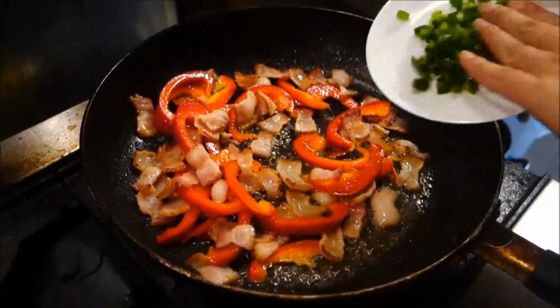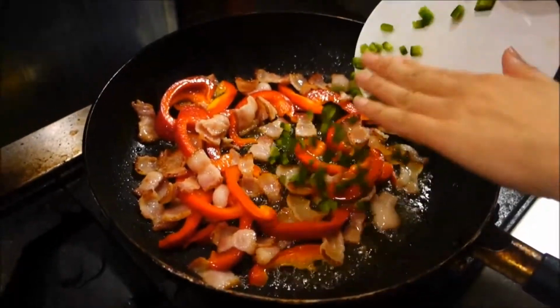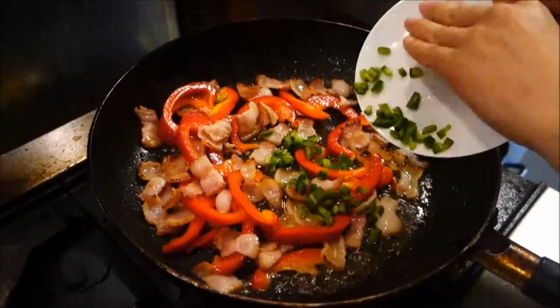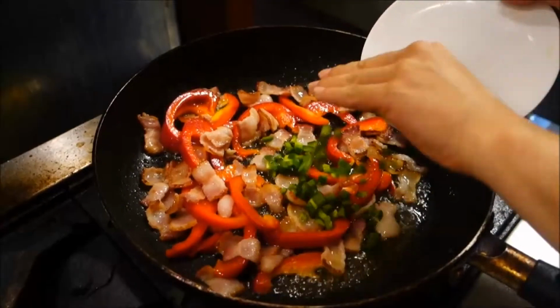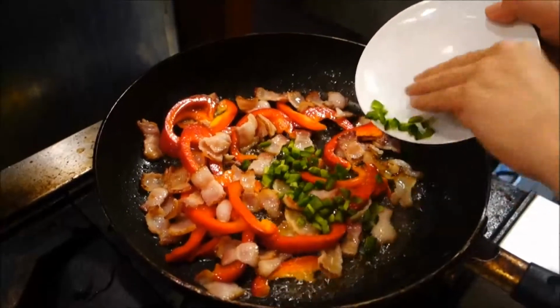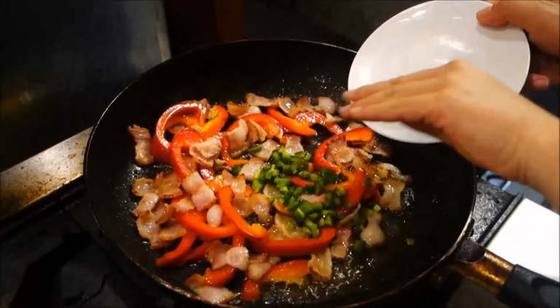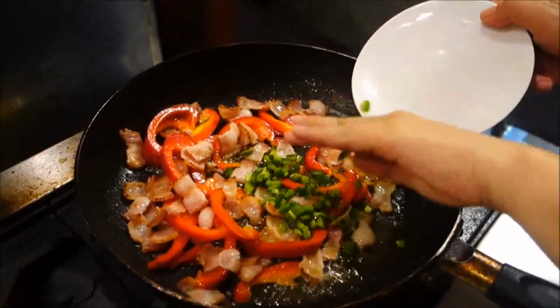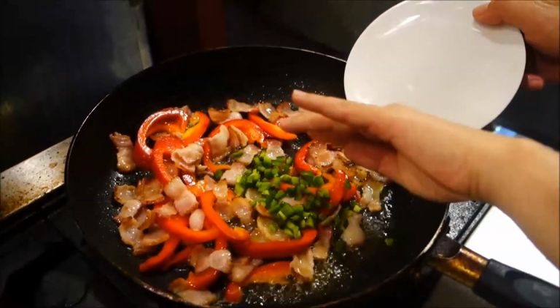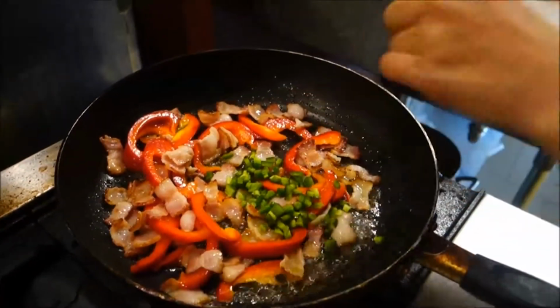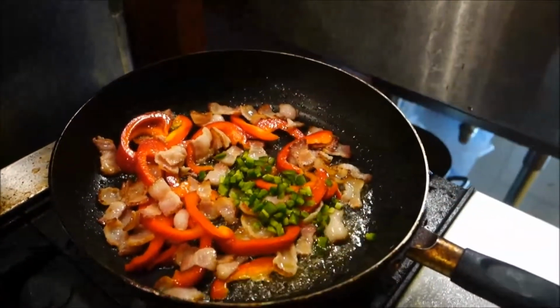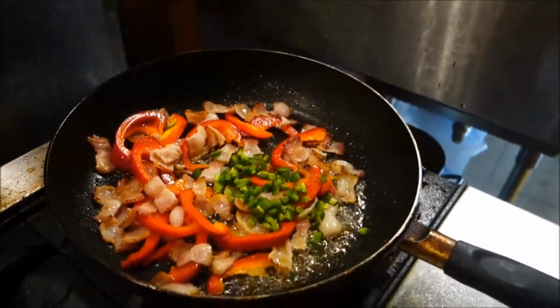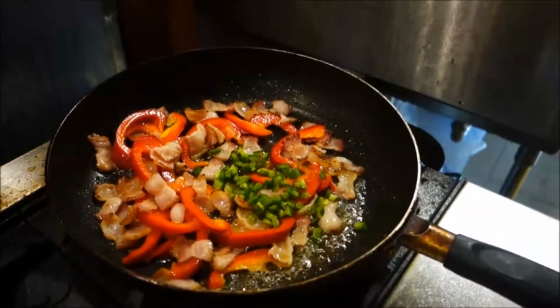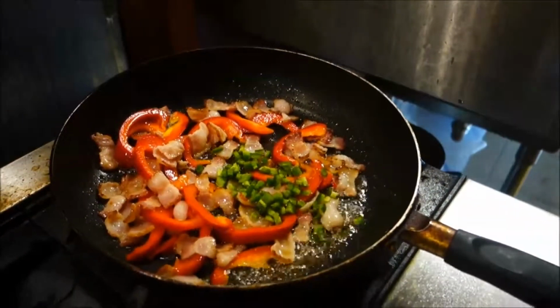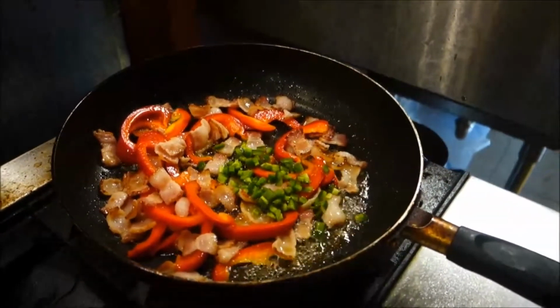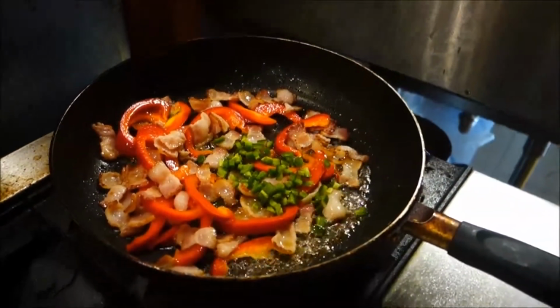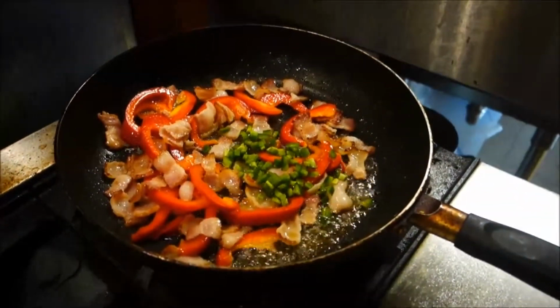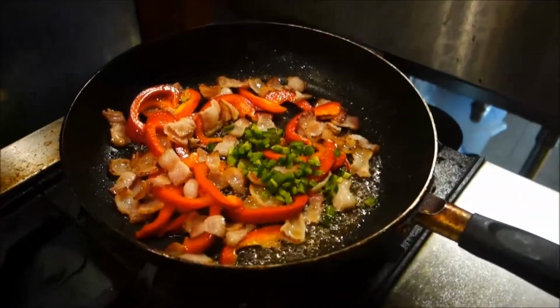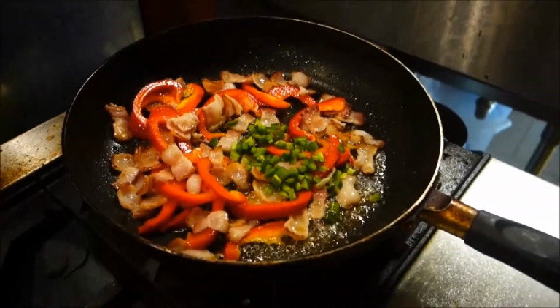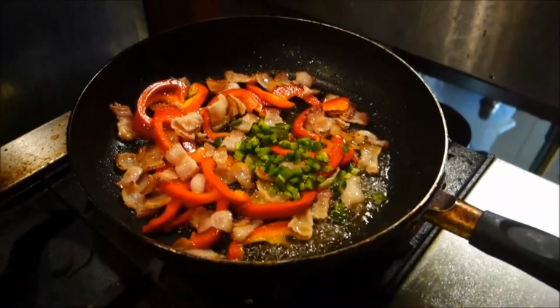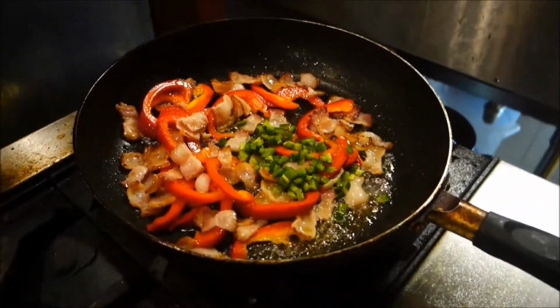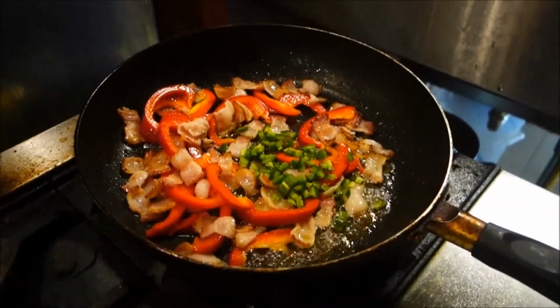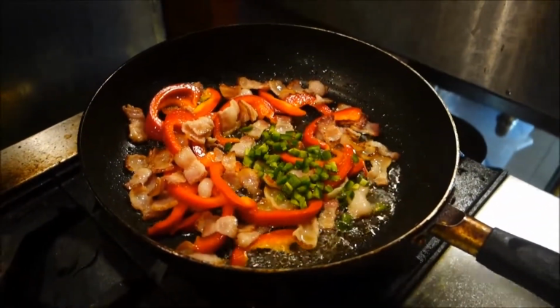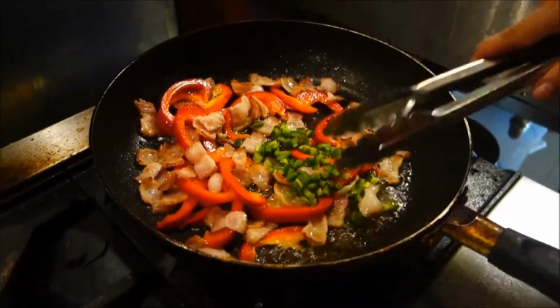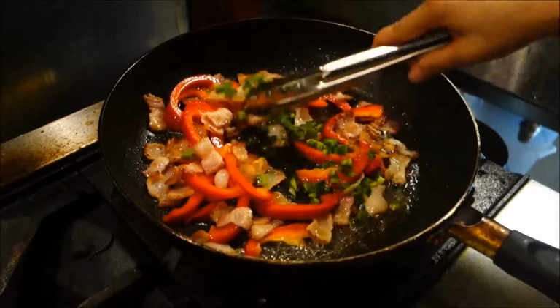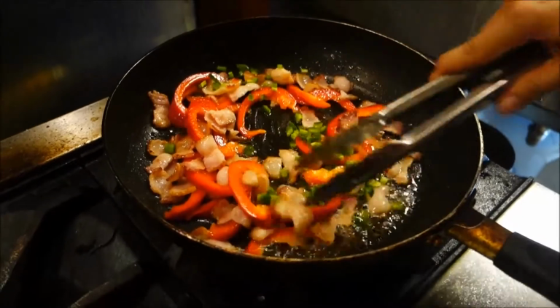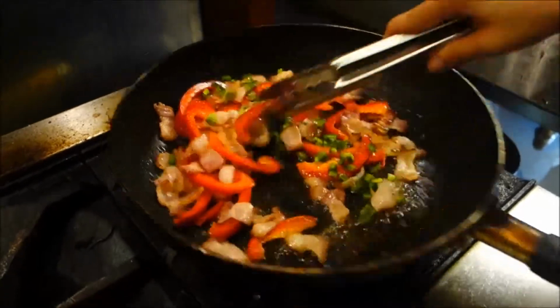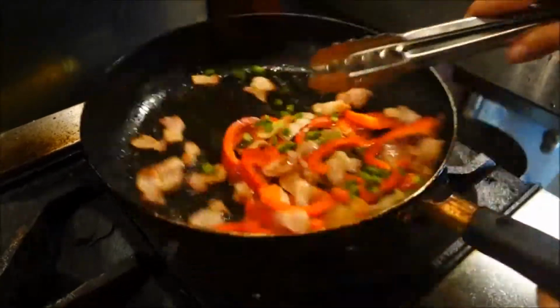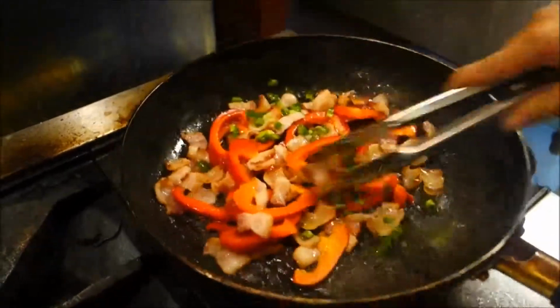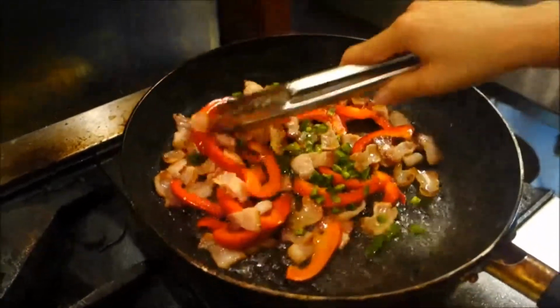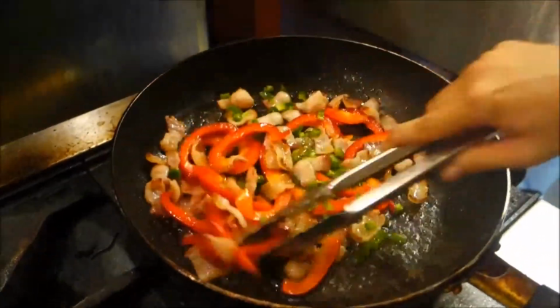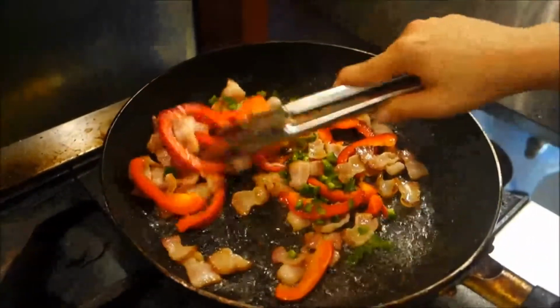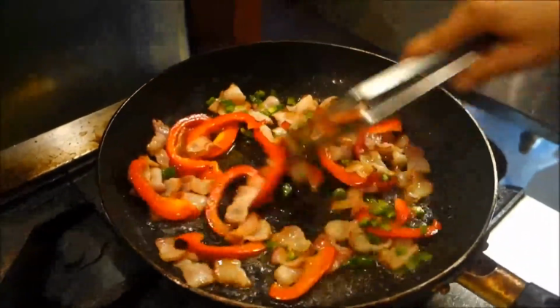Next, once the bacon and the bell pepper have cooked down a lot, that's when we're gonna add in the chopped jalapeno to give it a nice spicy kick and stir things up a bit.